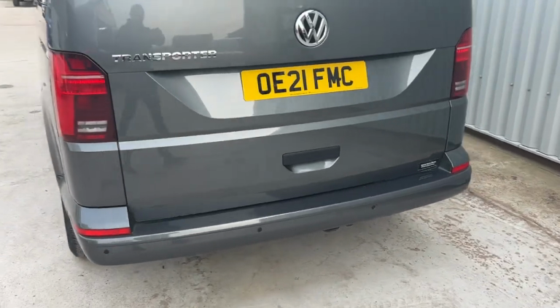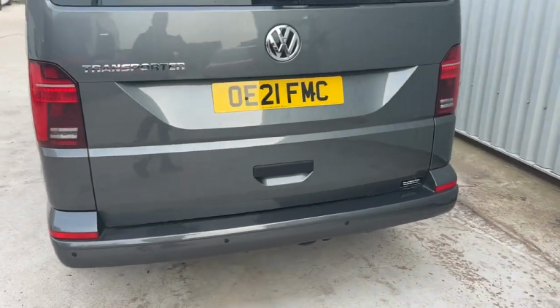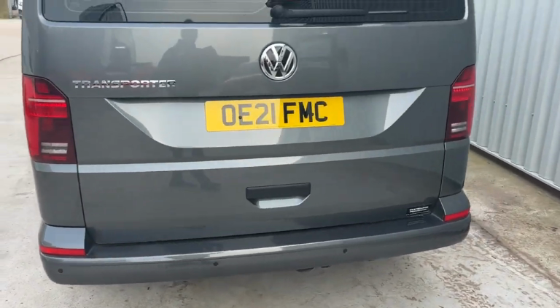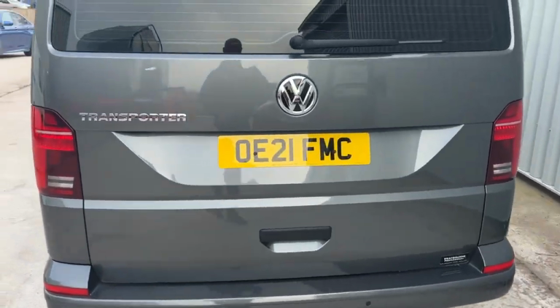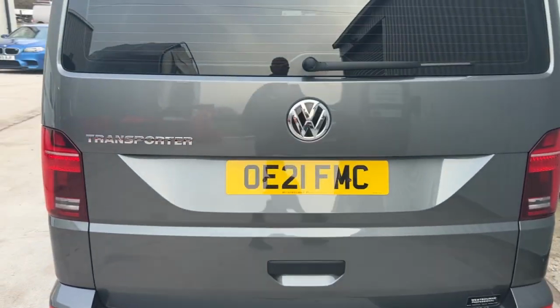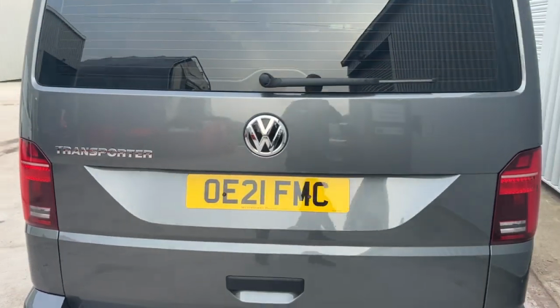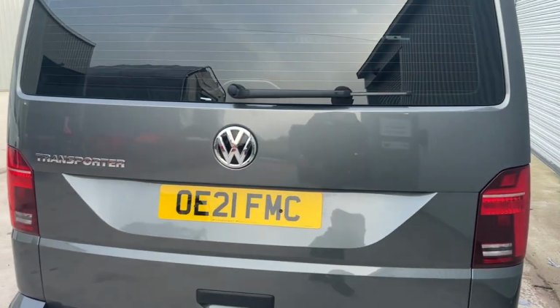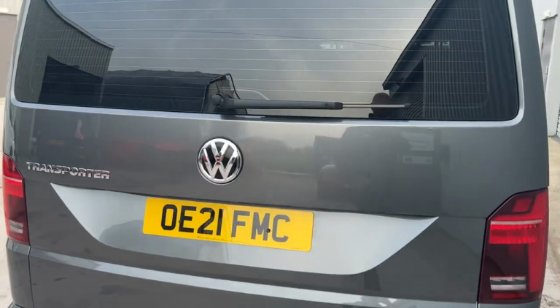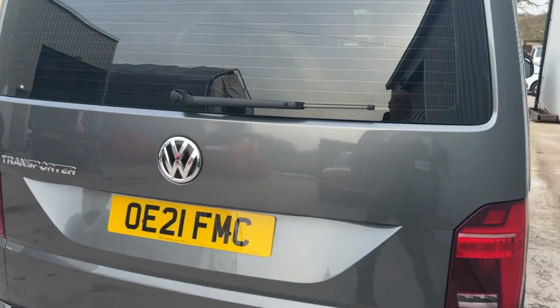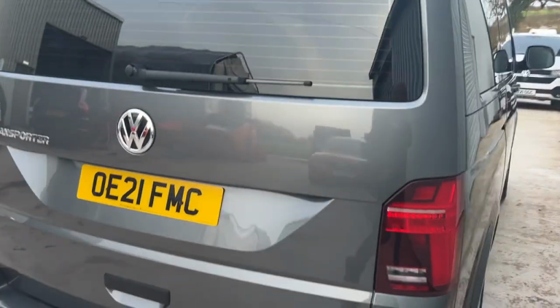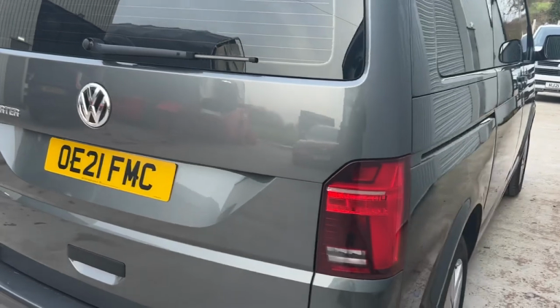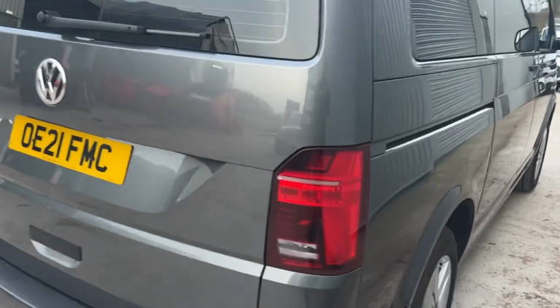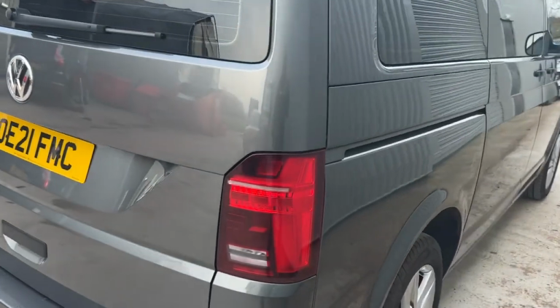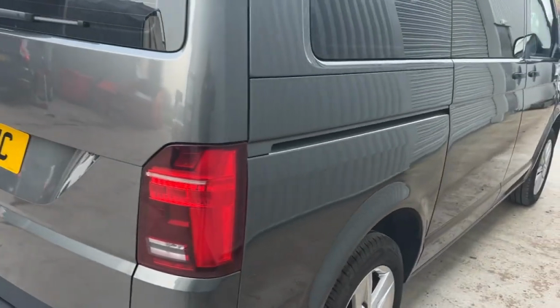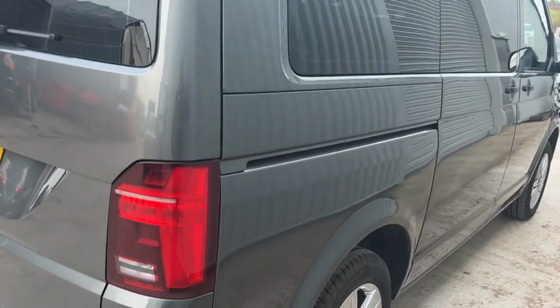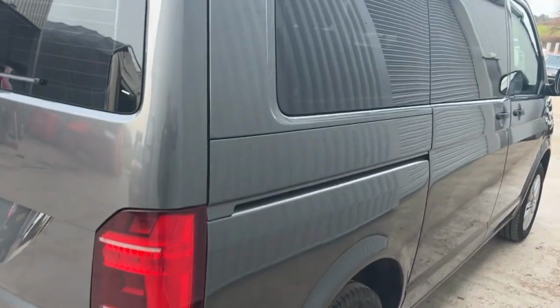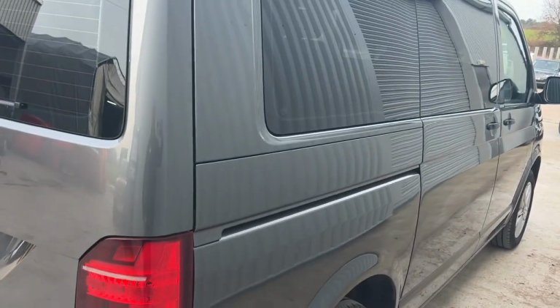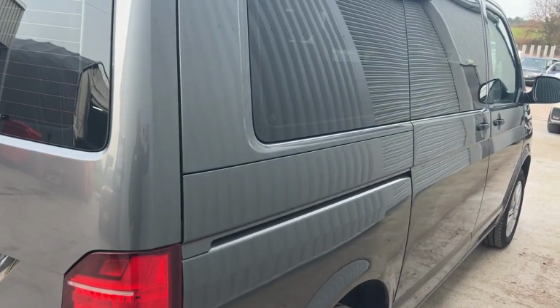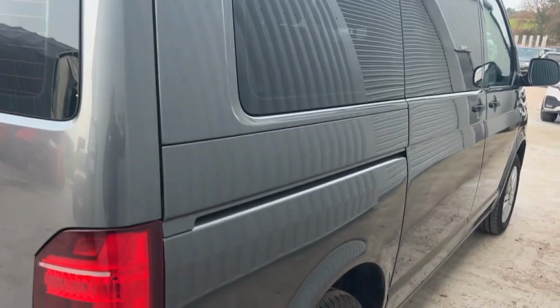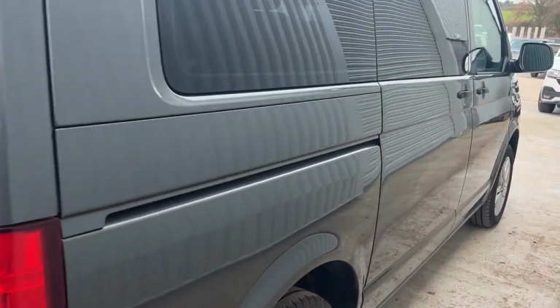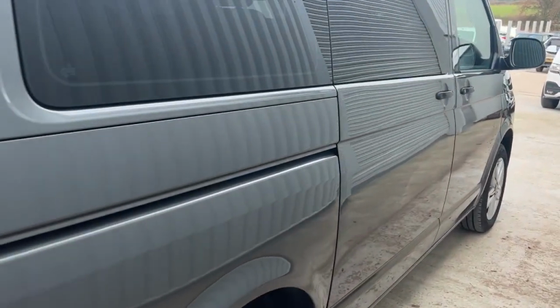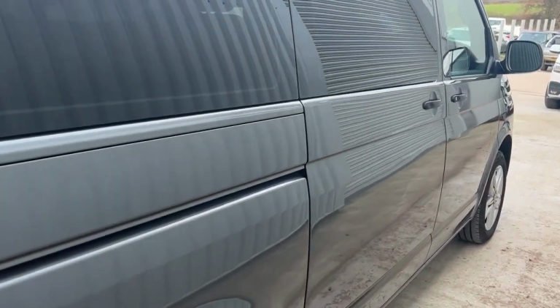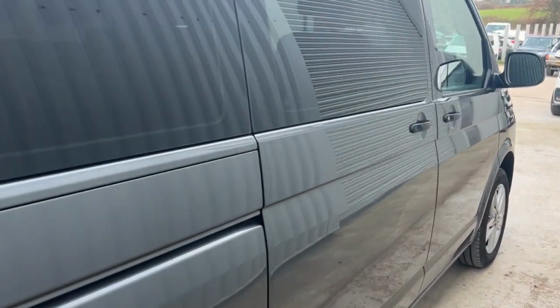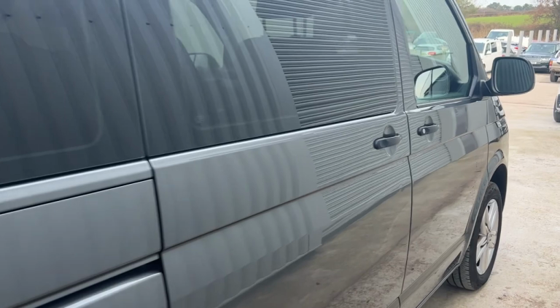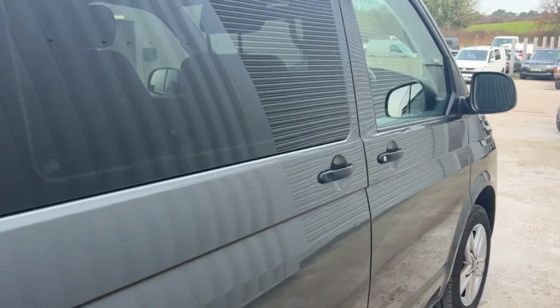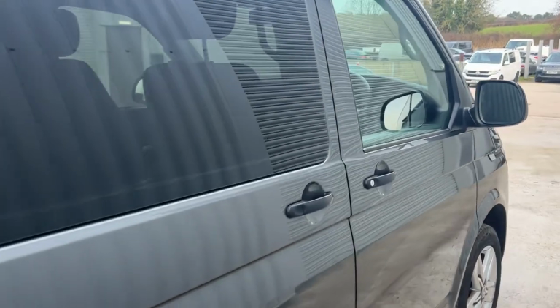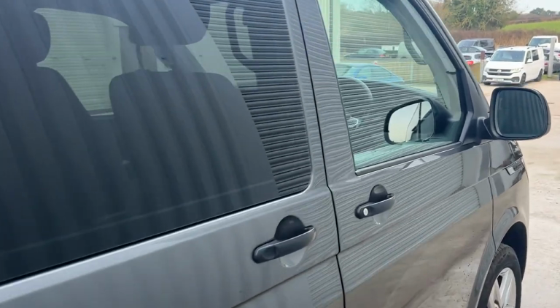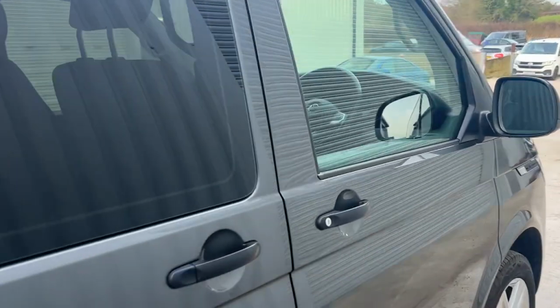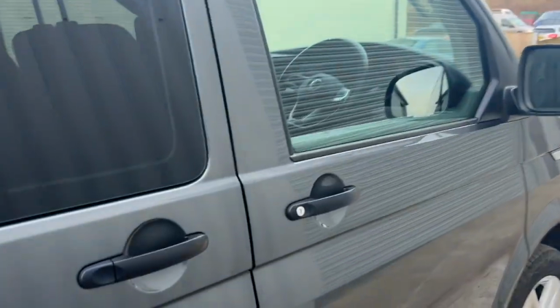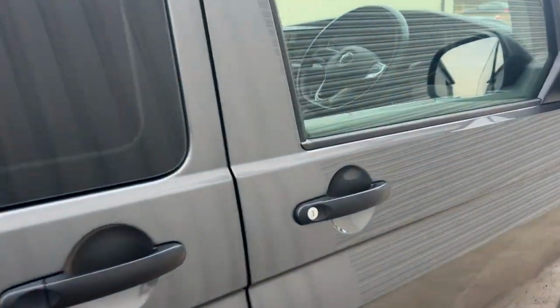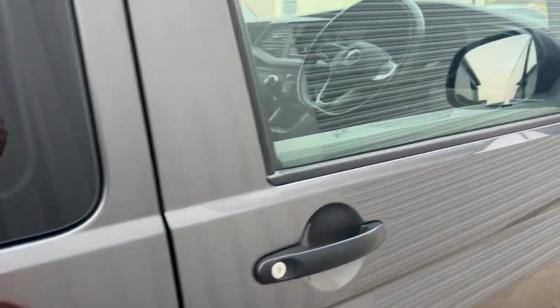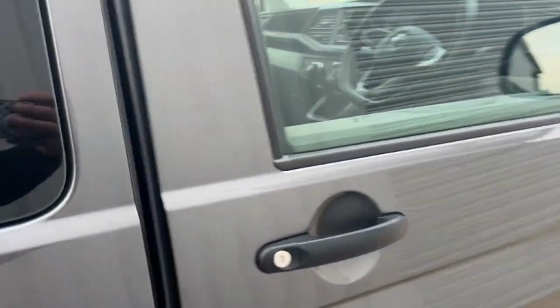Tailgate, rear parking sensors, privacy glass — all that's going on there. Down this side it's pretty much the same story and you've got twin sliding doors.